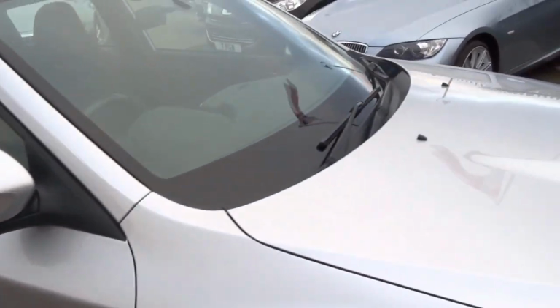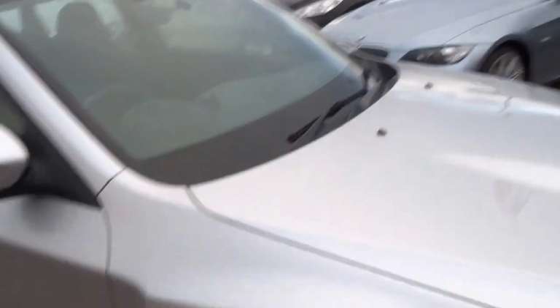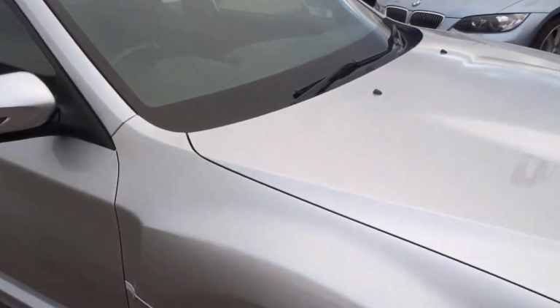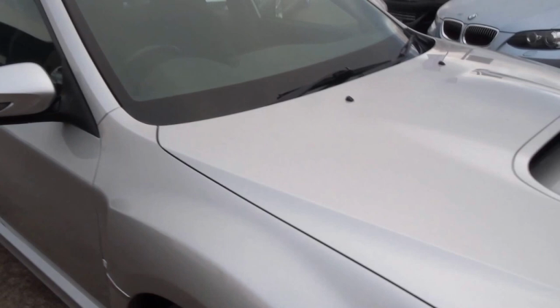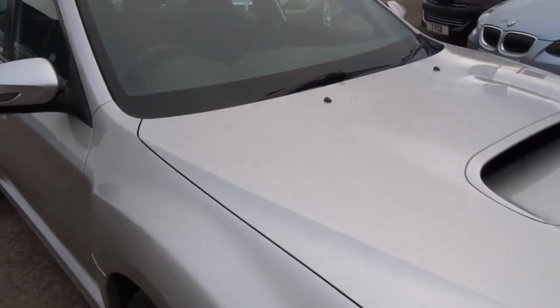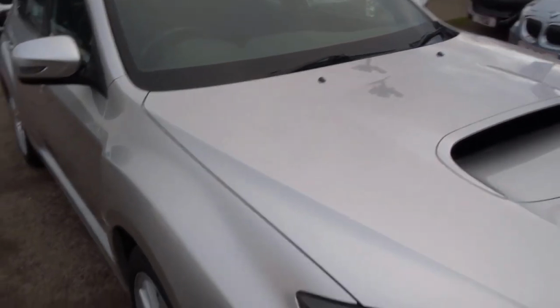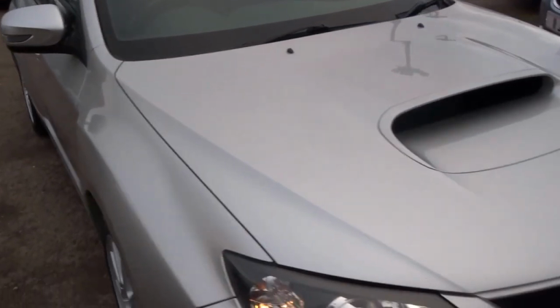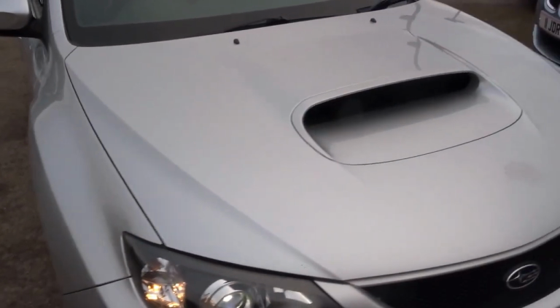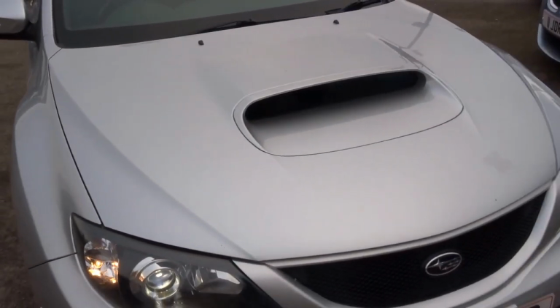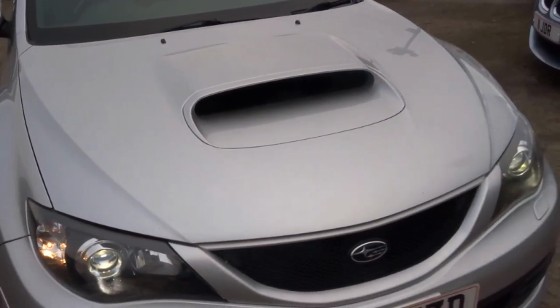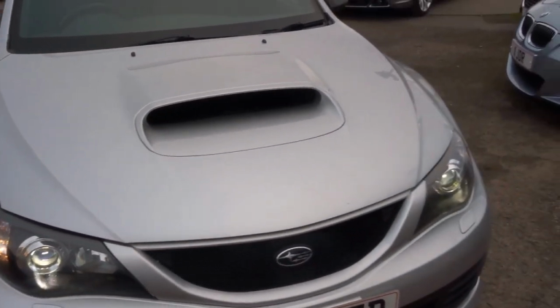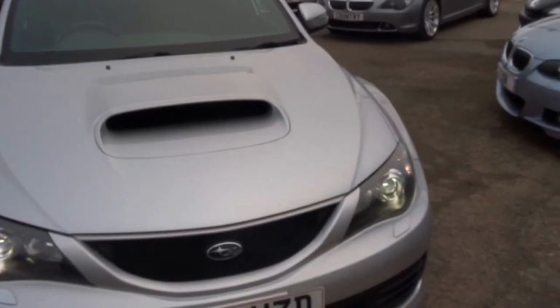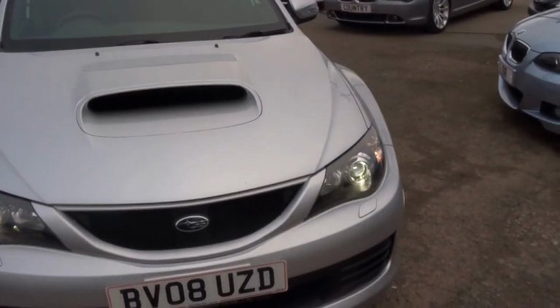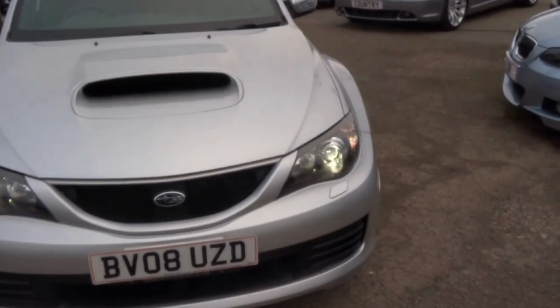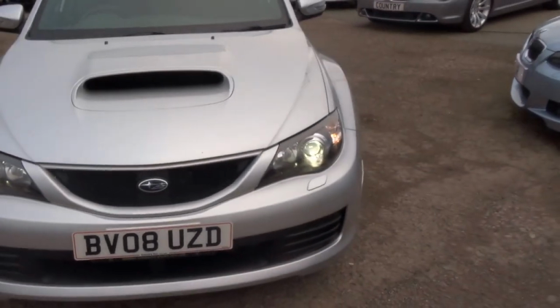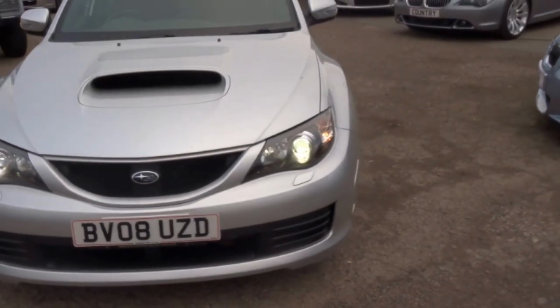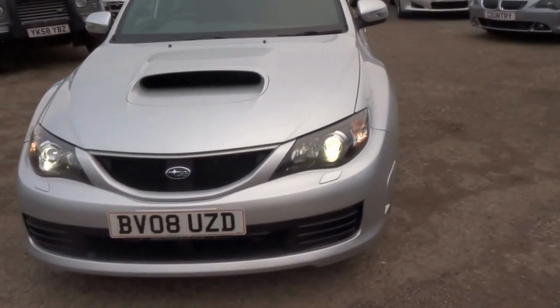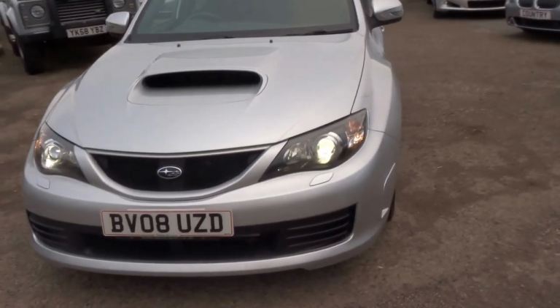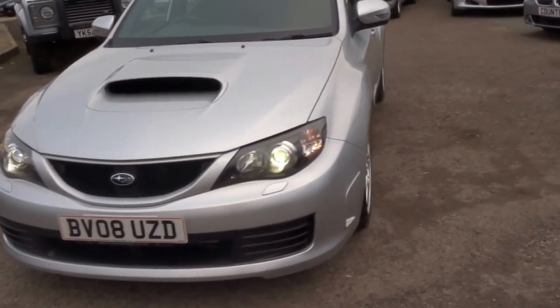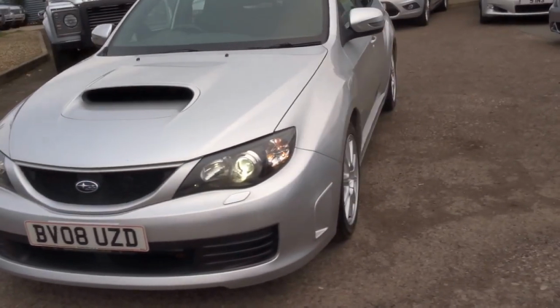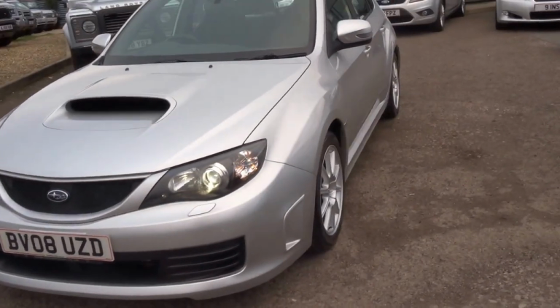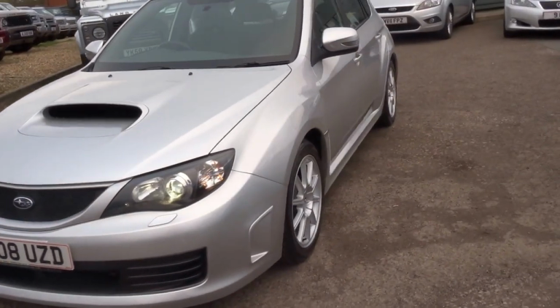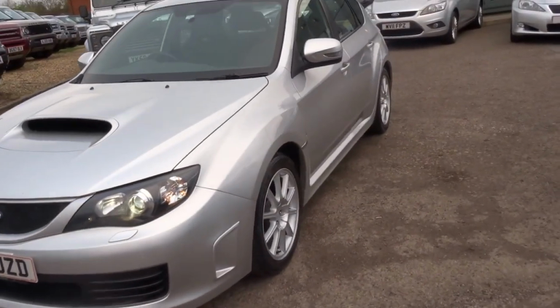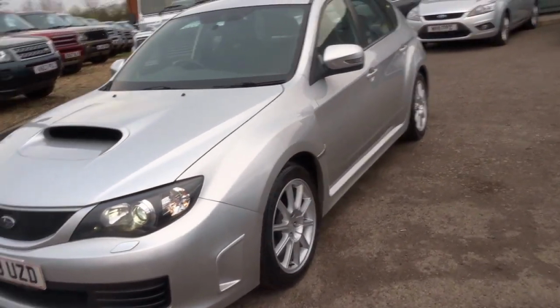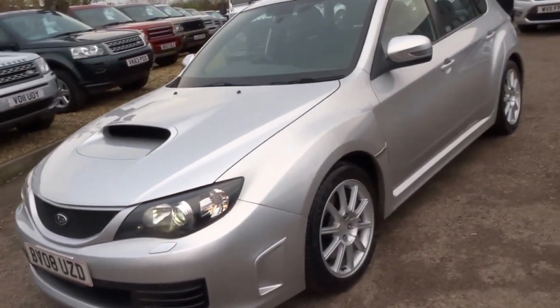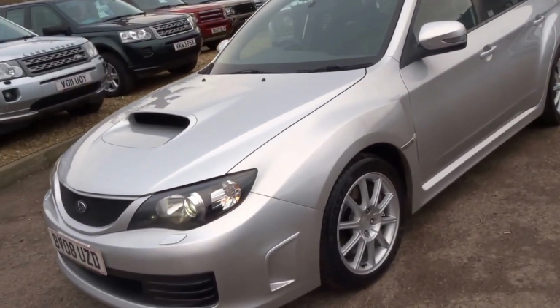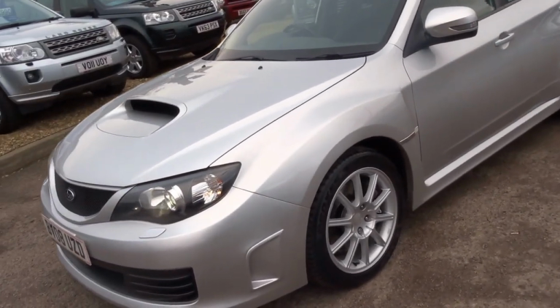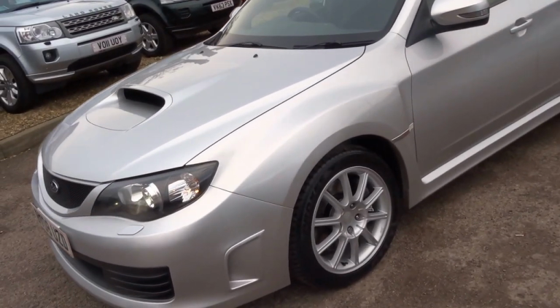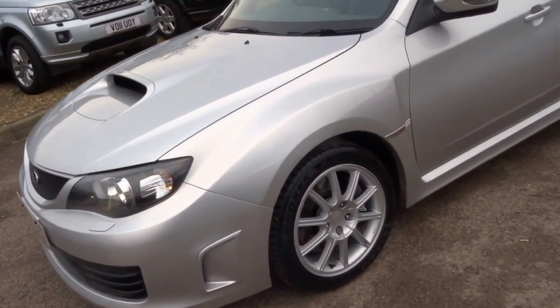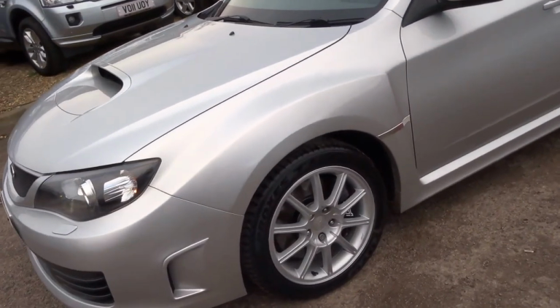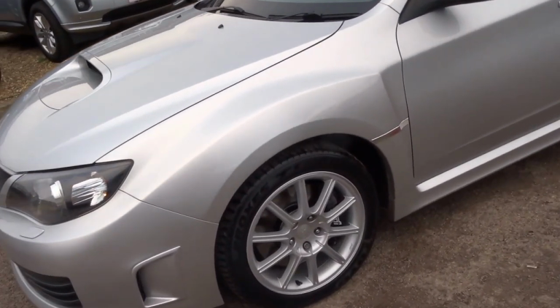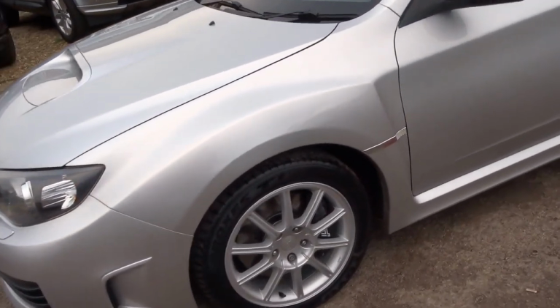Lovely, lovely car — I think you'd agree. £10,990, not a bad price for it. It's a 2008, so it's eight years old and still looks the part. These are the right wheels to have this car on as well.